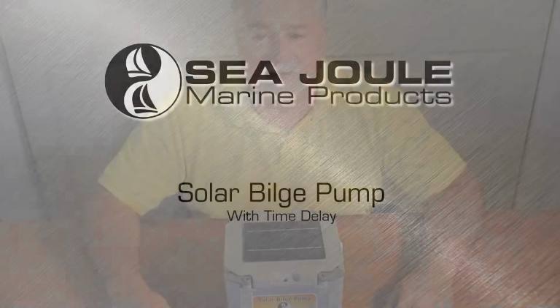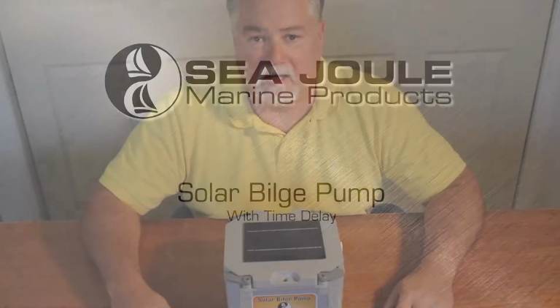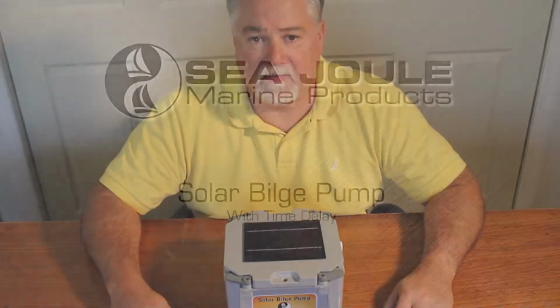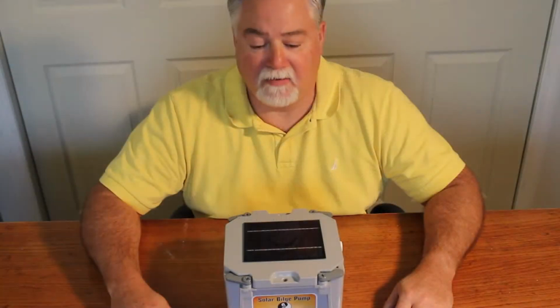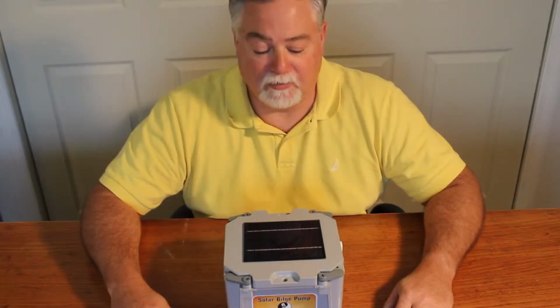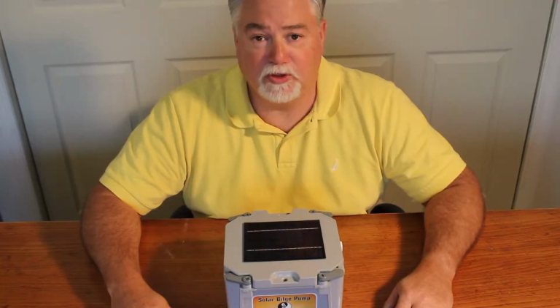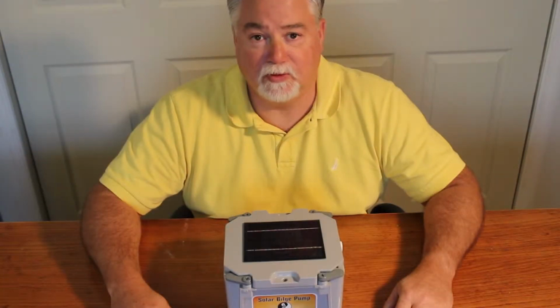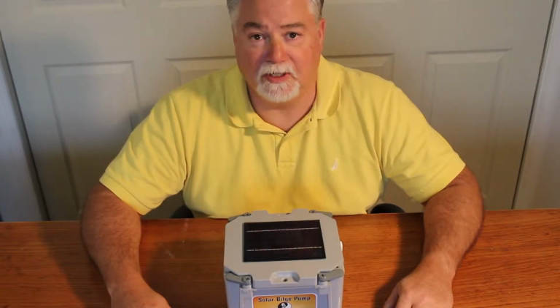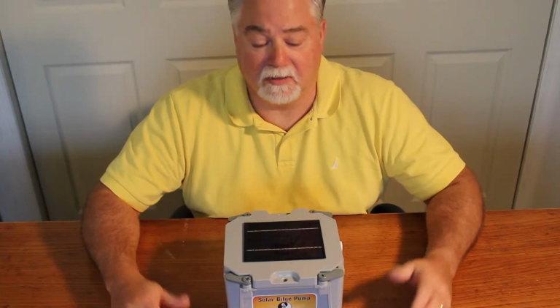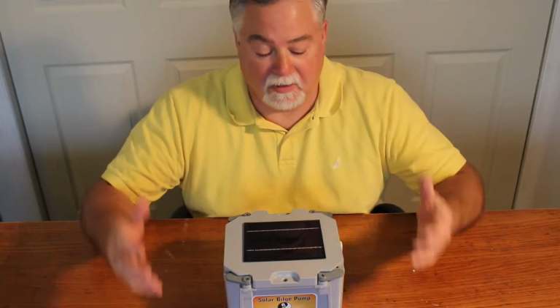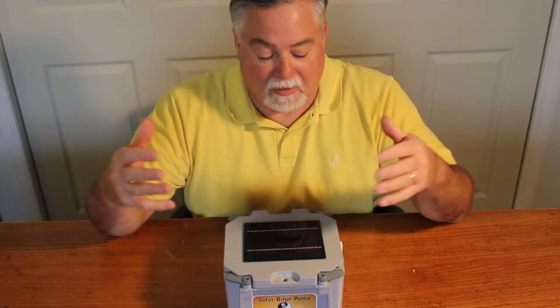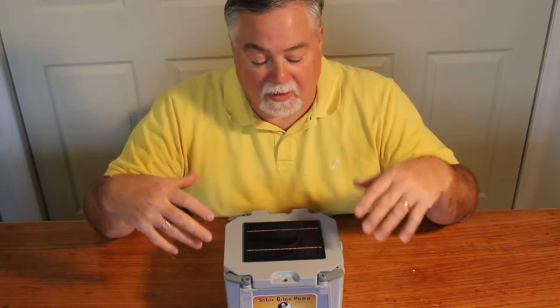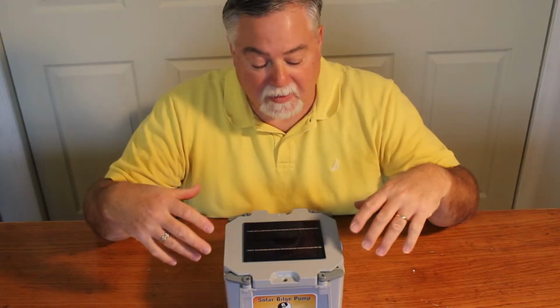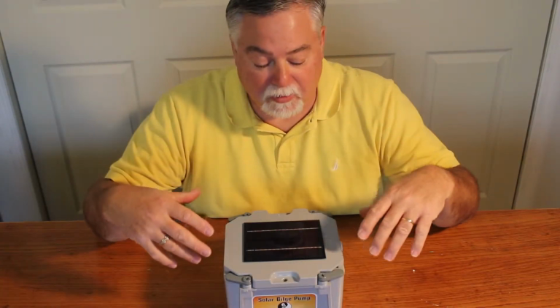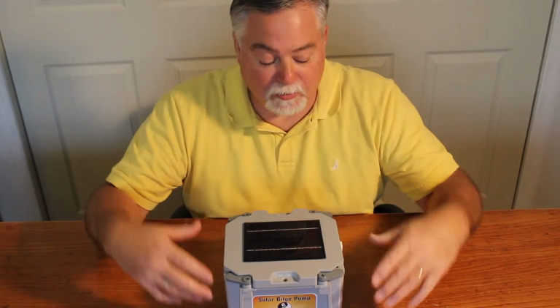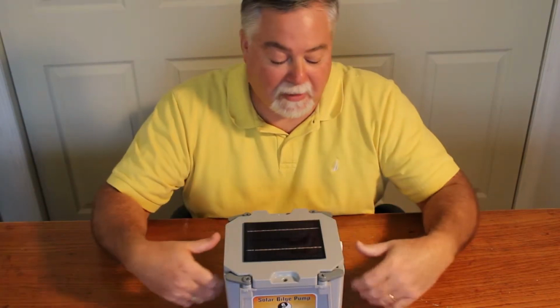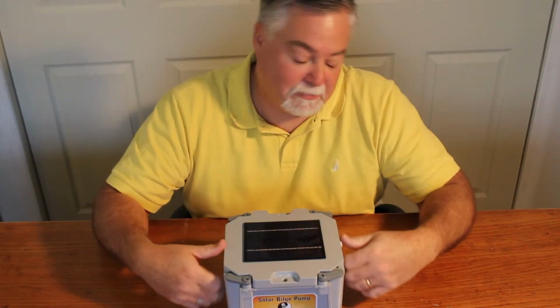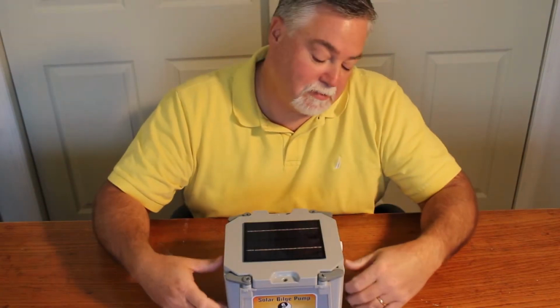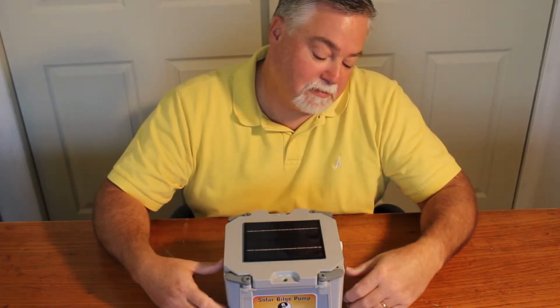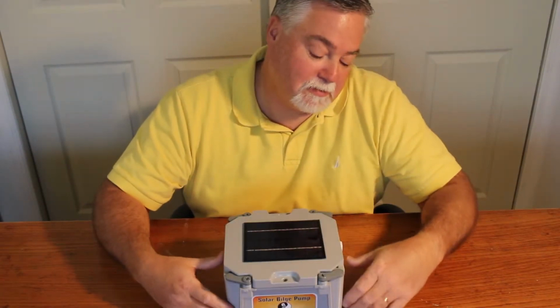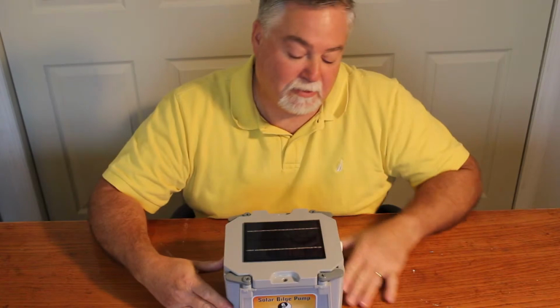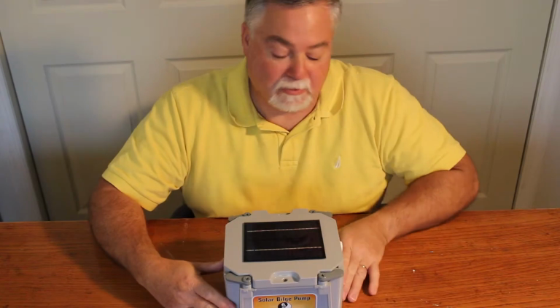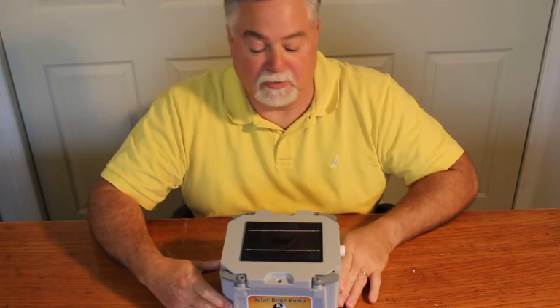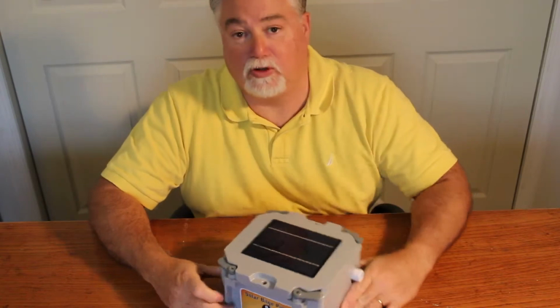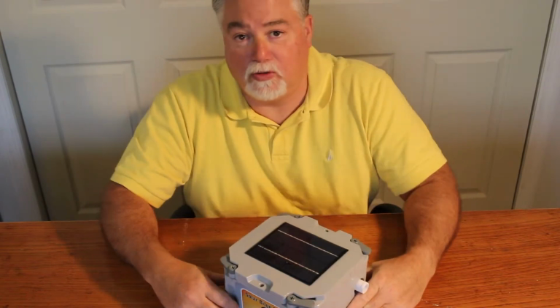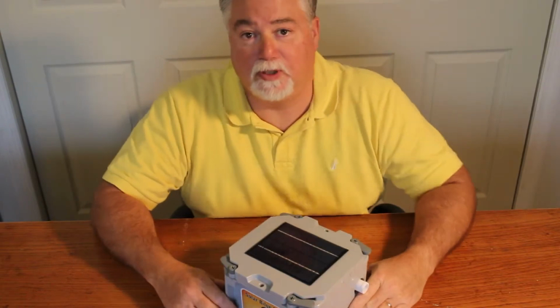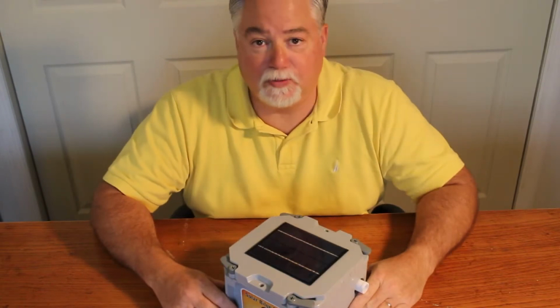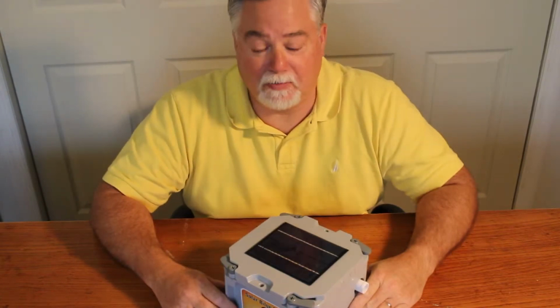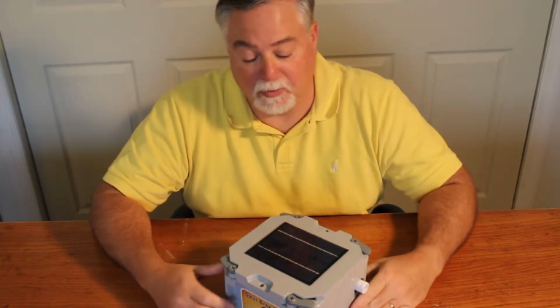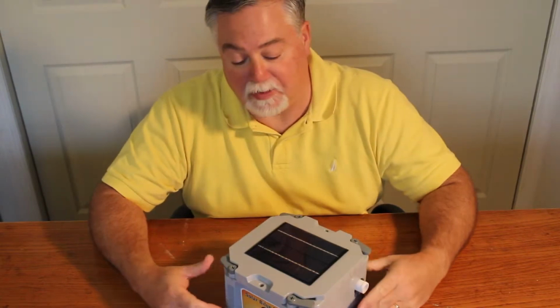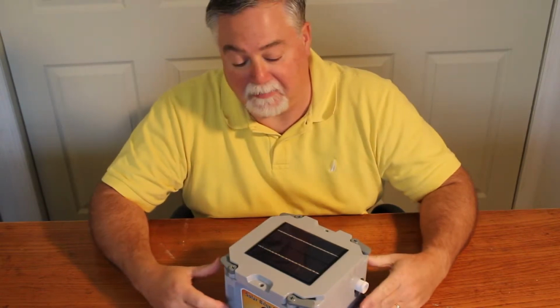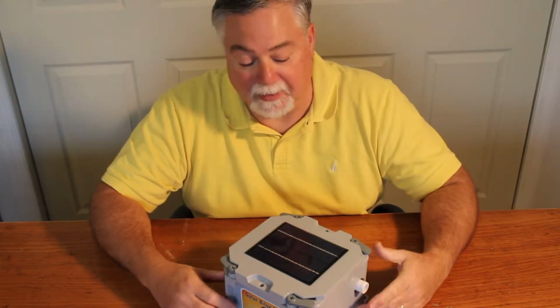I'm Tom from Sea Jewel Marine. I'm here to talk to you about the solar bilge pump with time delay.